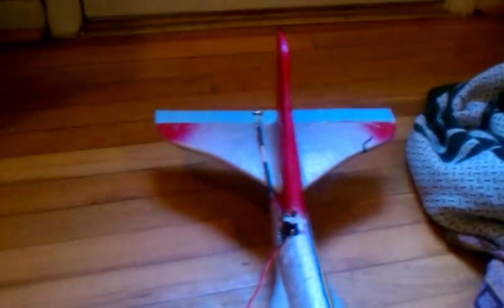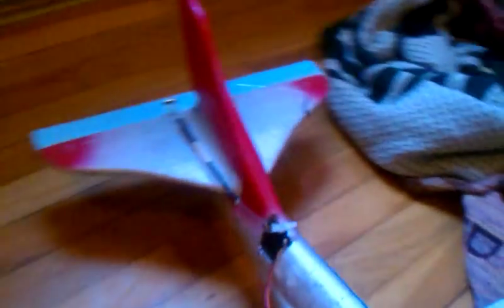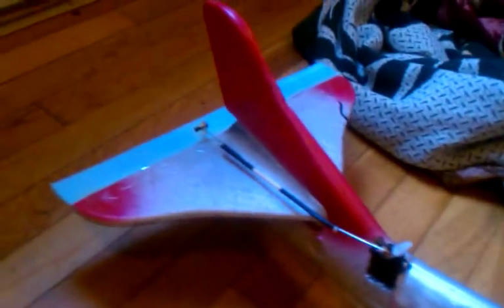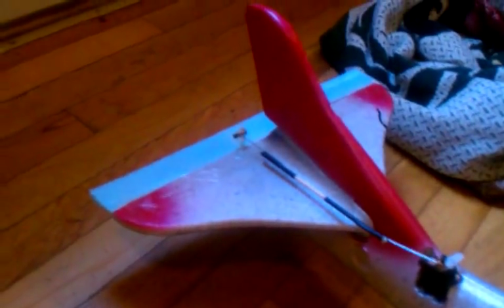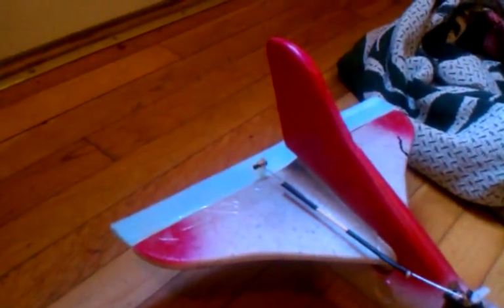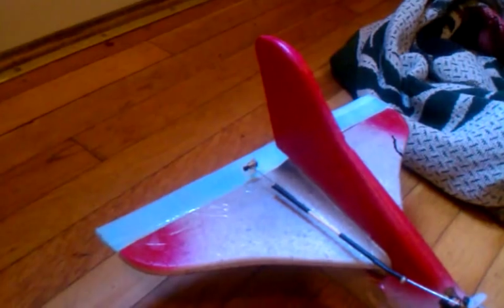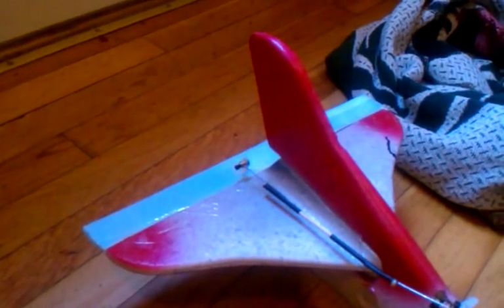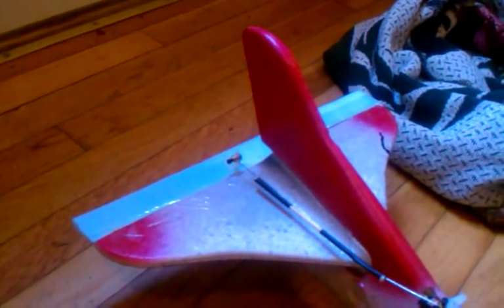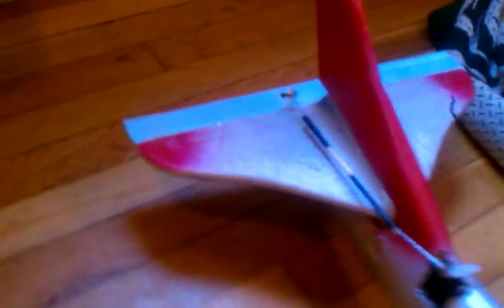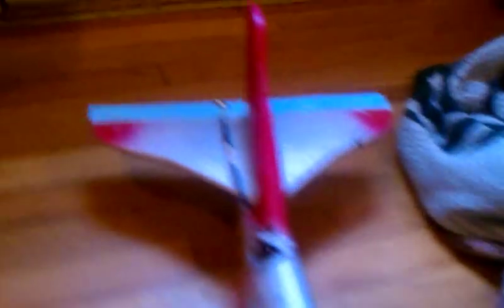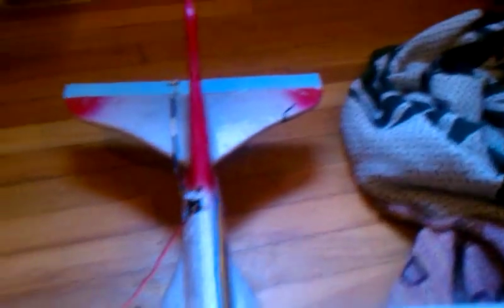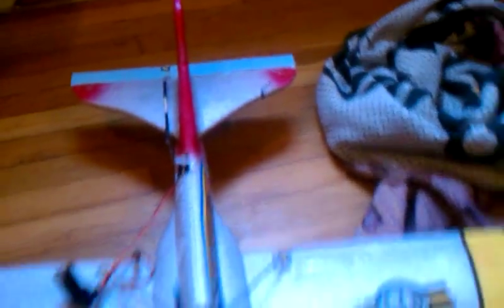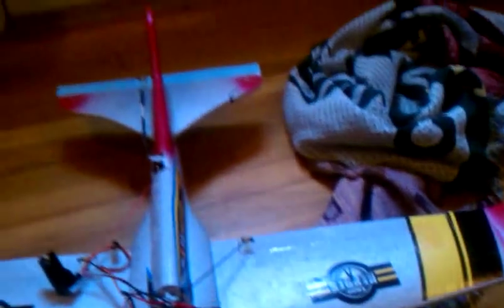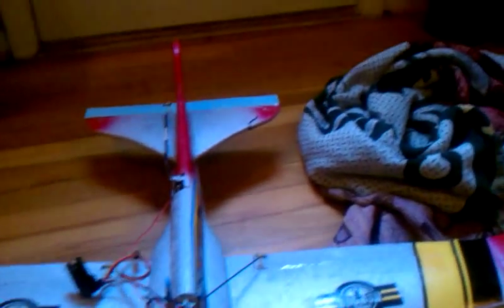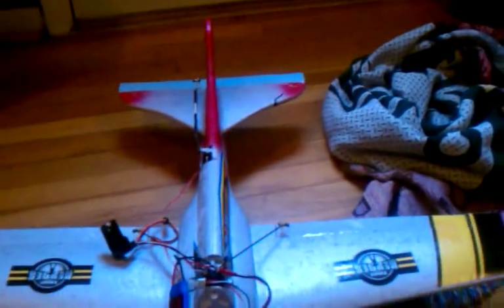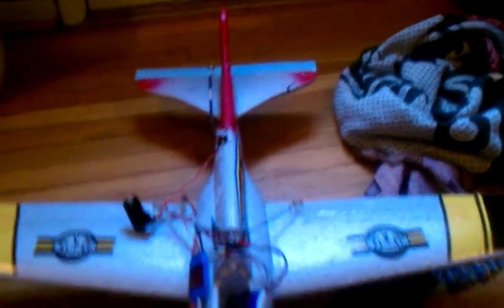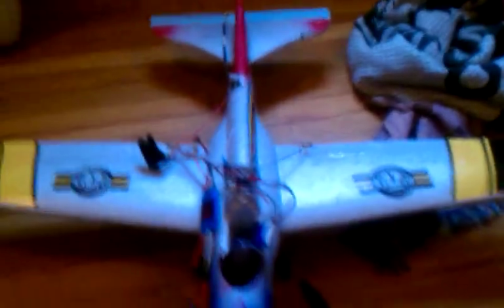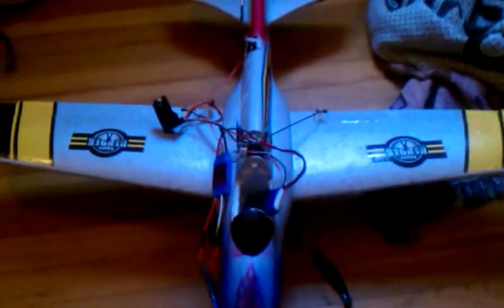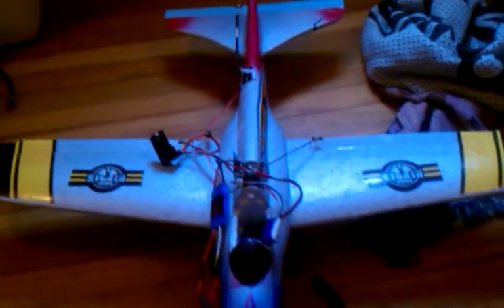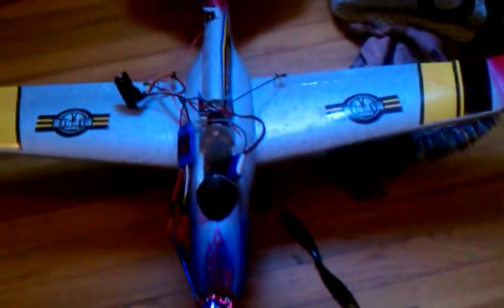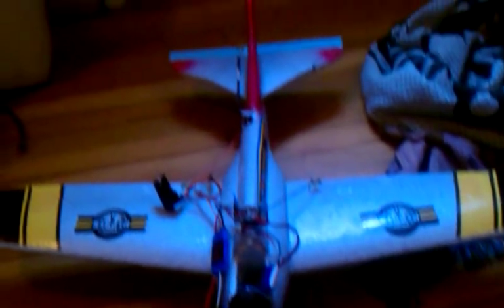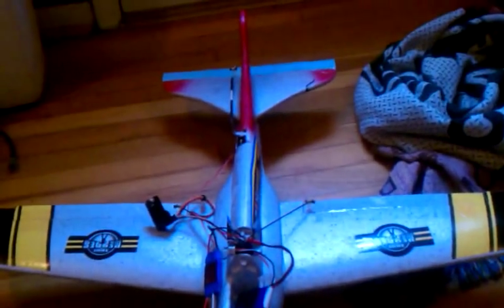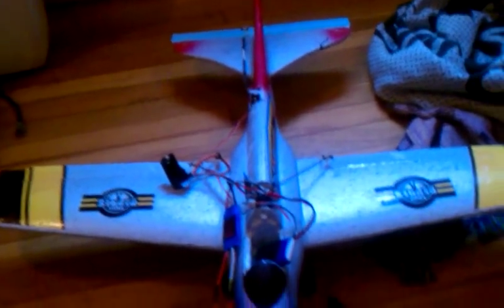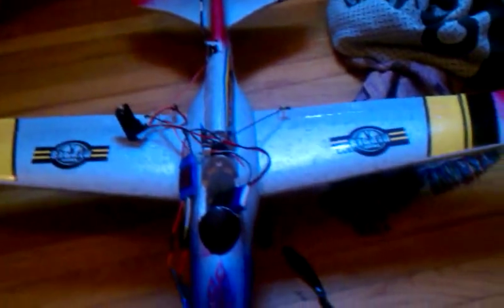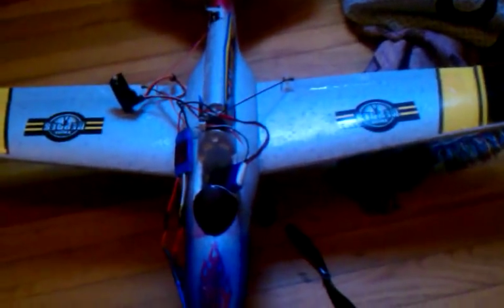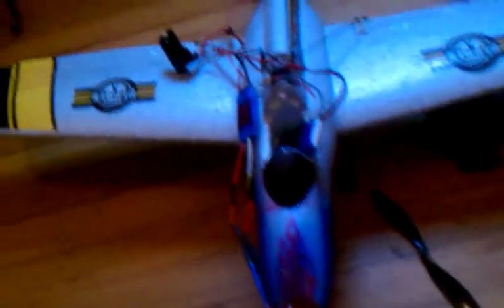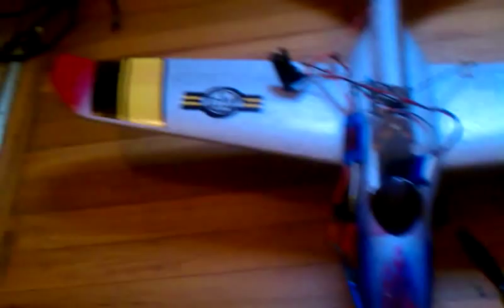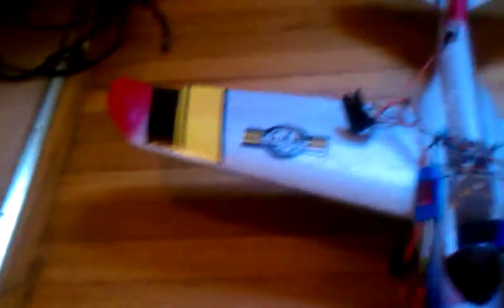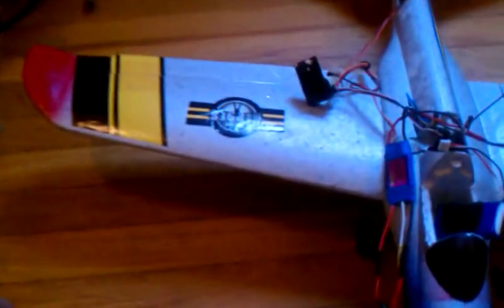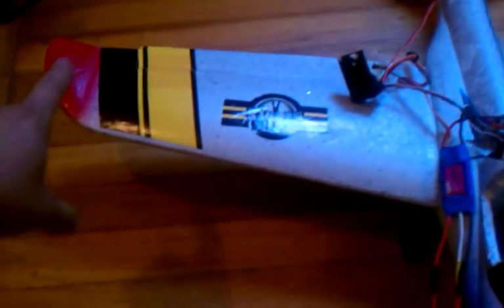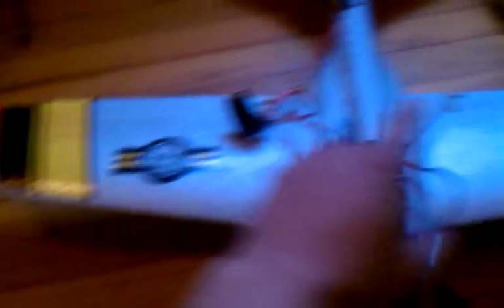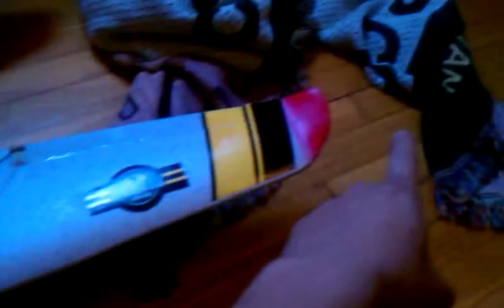I don't know about this rear stabilizer right here. I think I might have to make that rudder a little bit larger for a more stable flight. But we'll find out in the next video.